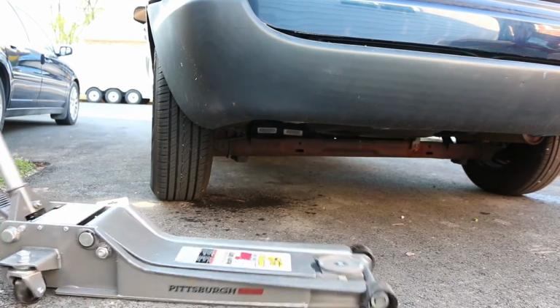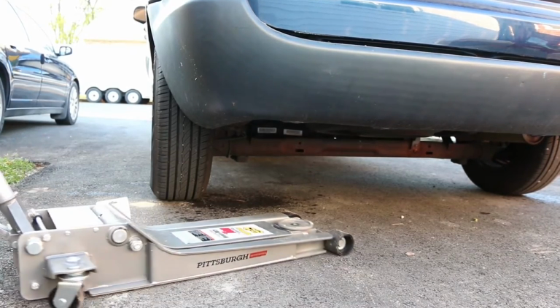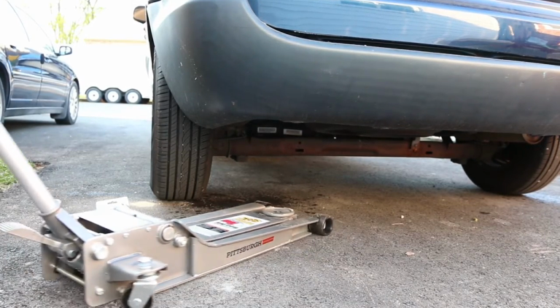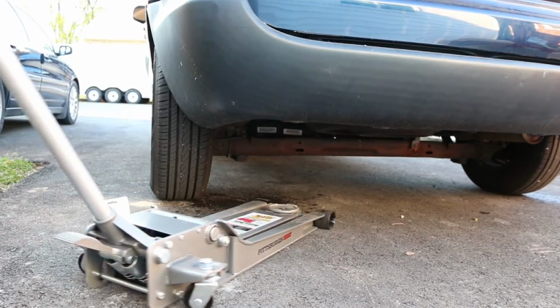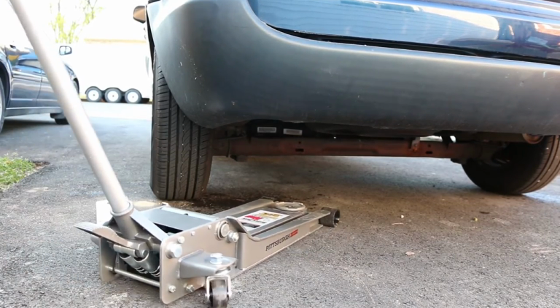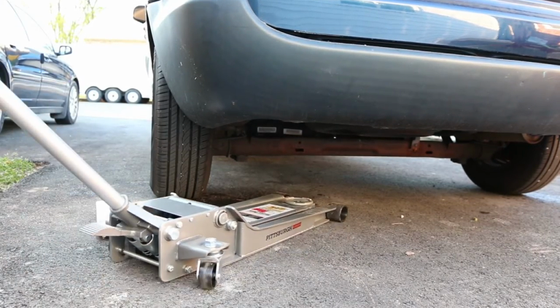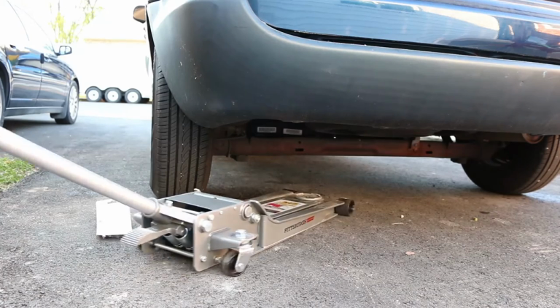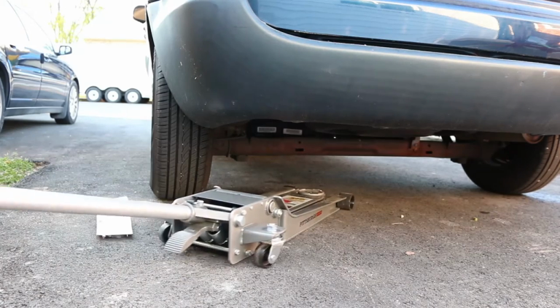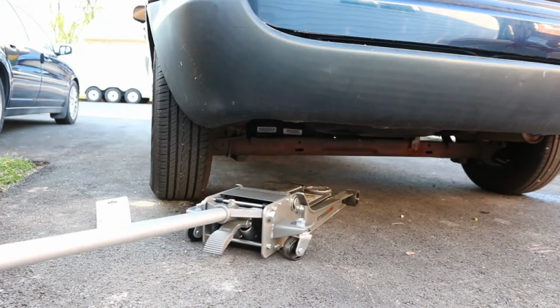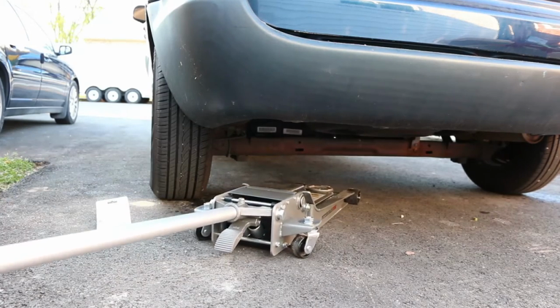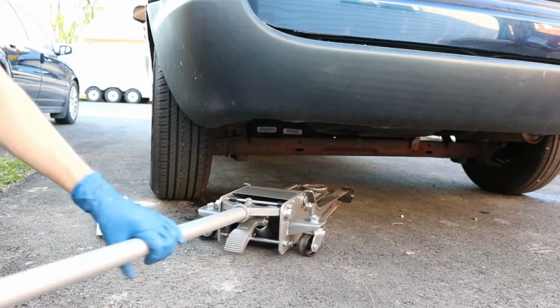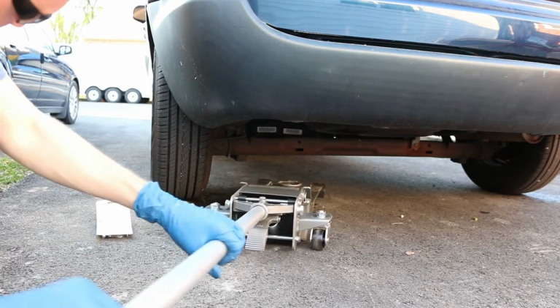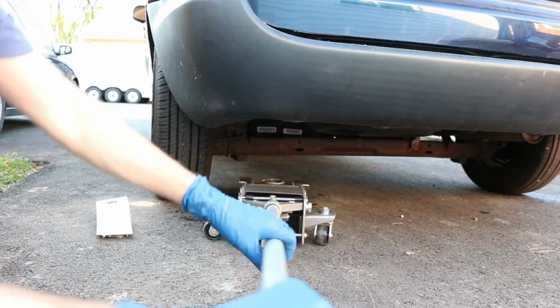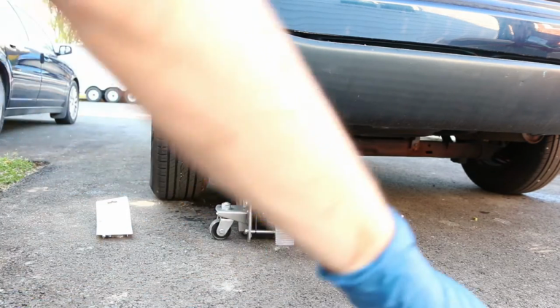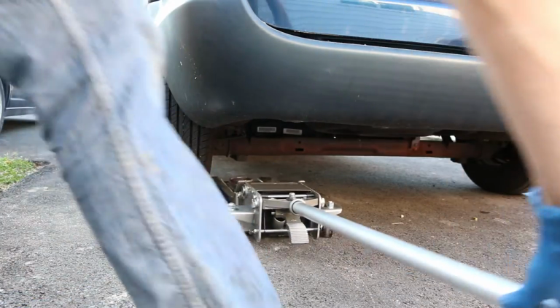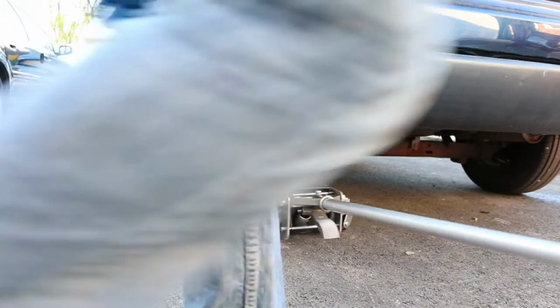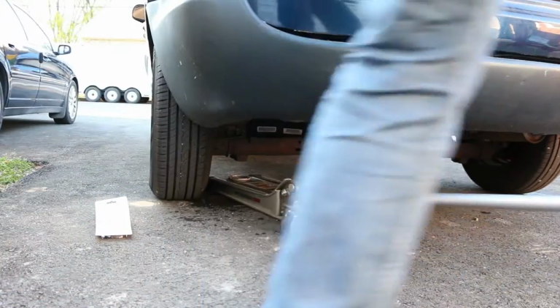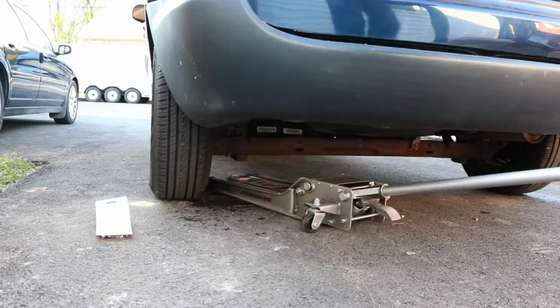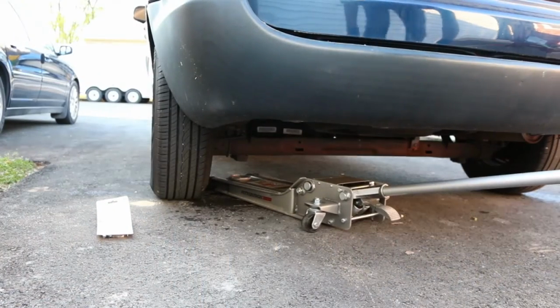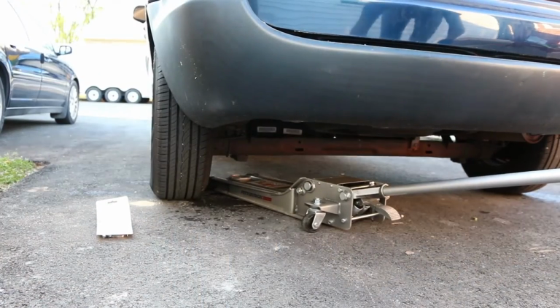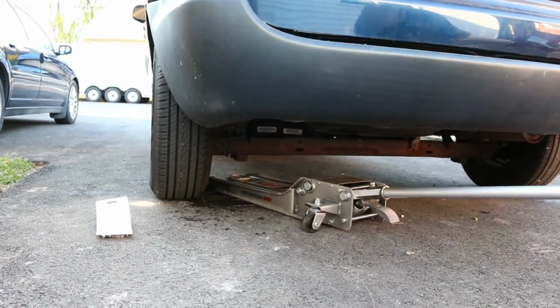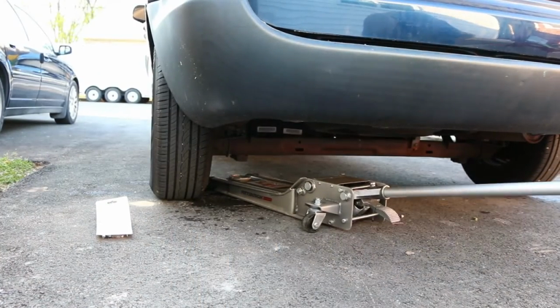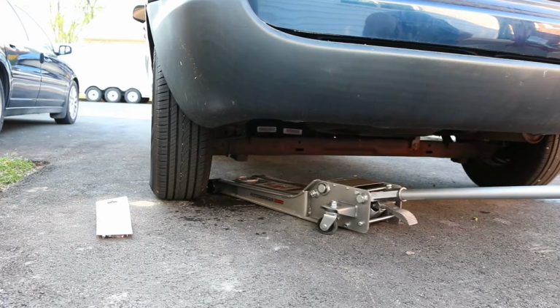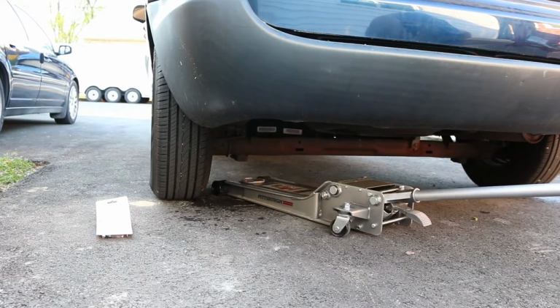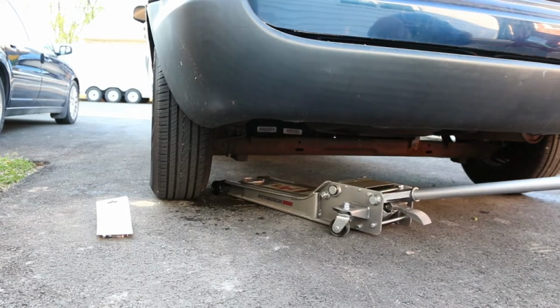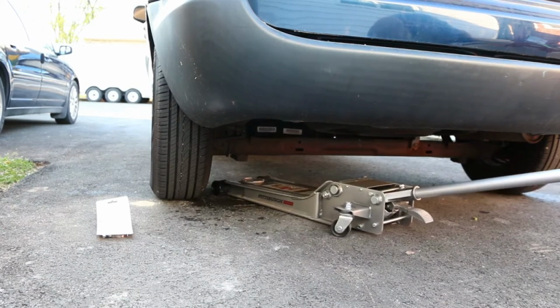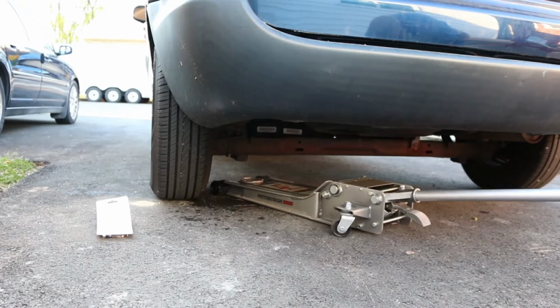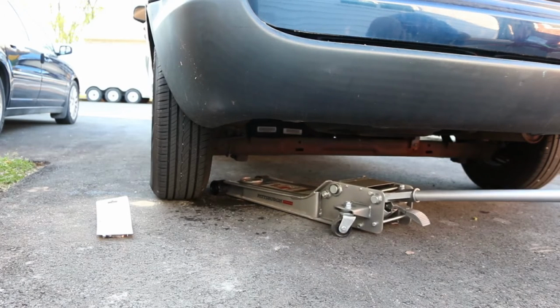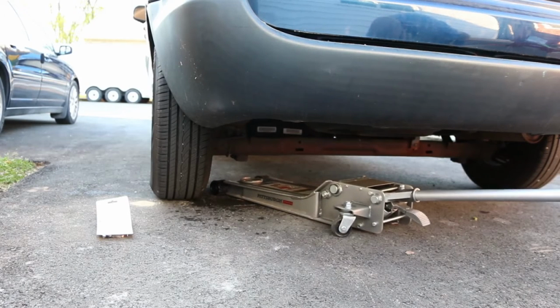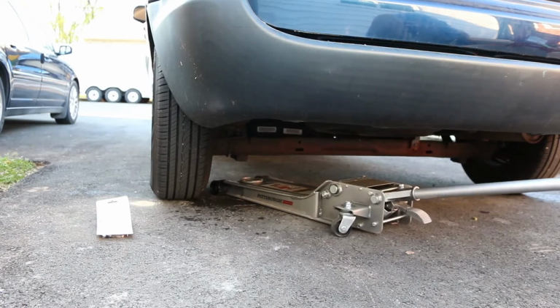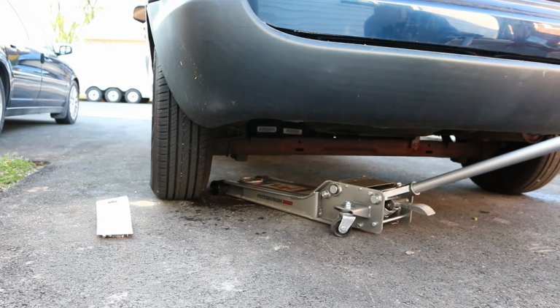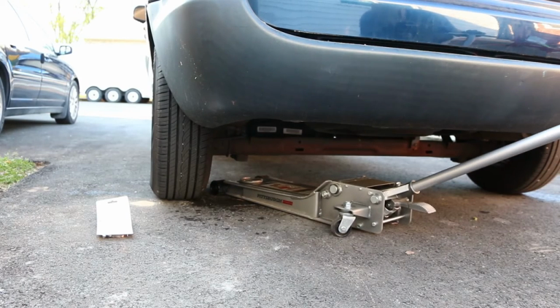First, use a wheel chalk or block to chalk the wheels so the car does not roll away. Put the car in park if you have an automatic transmission, or in gear if you have a manual transmission.